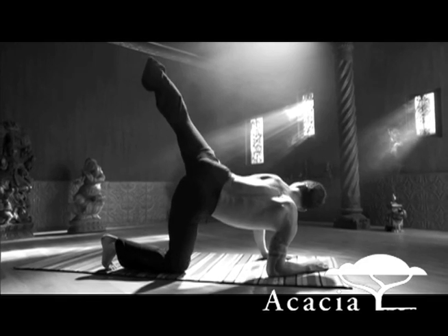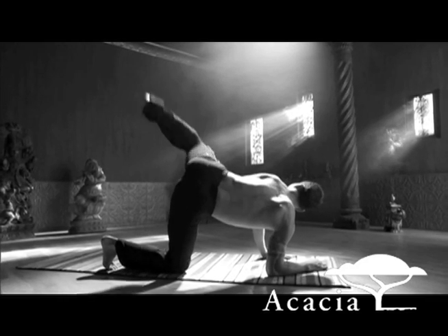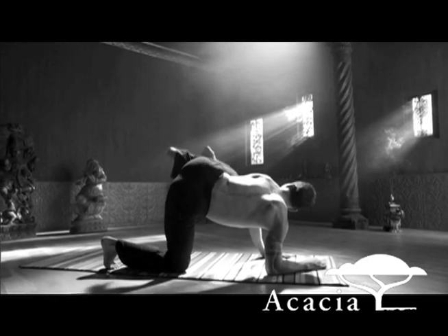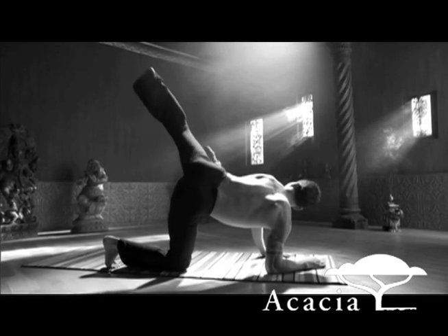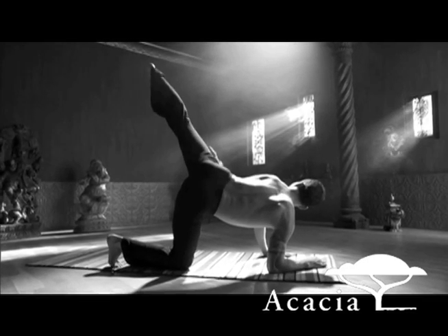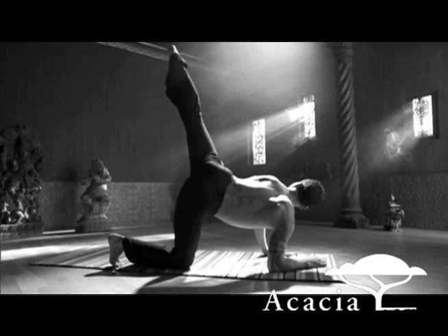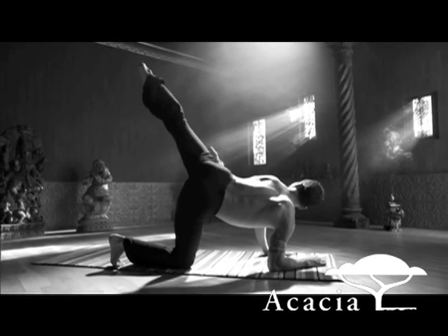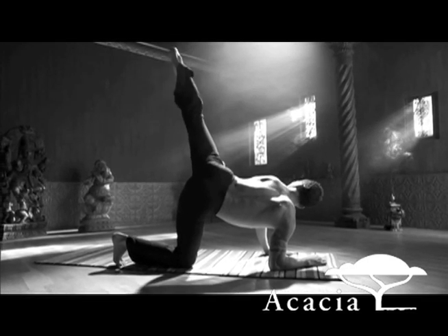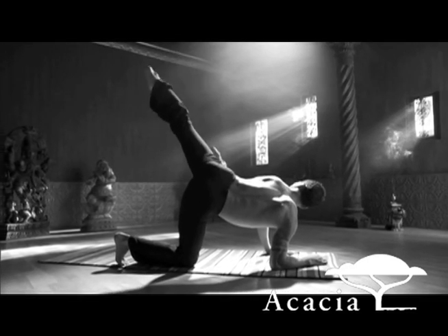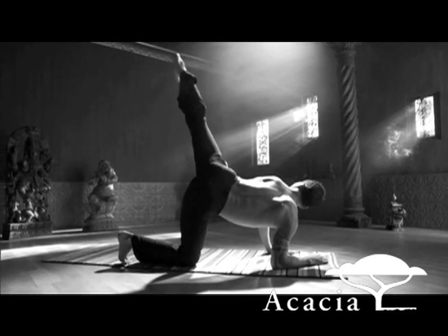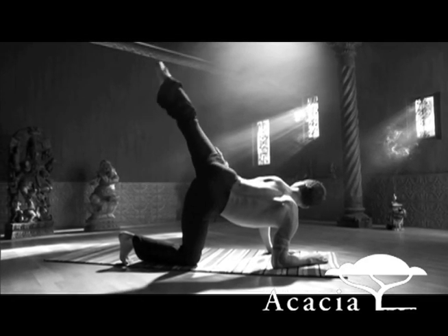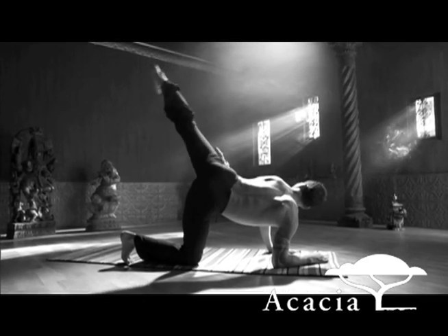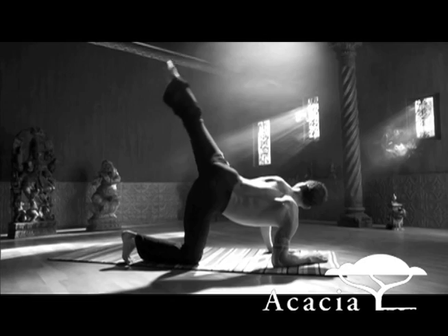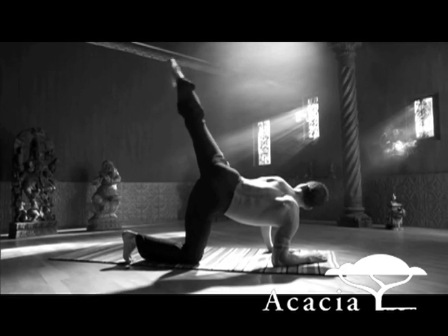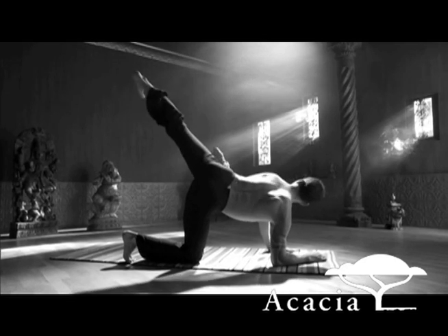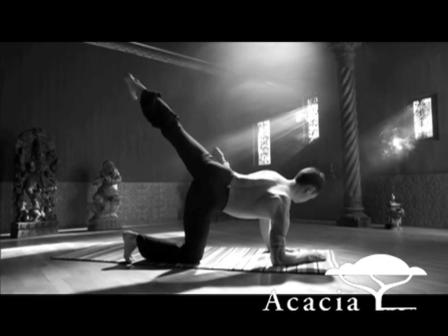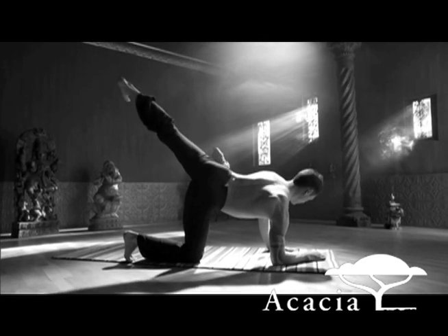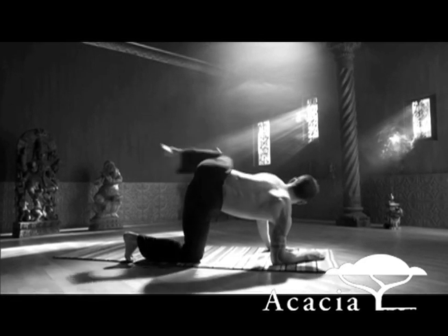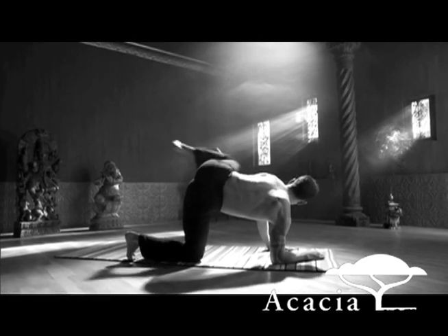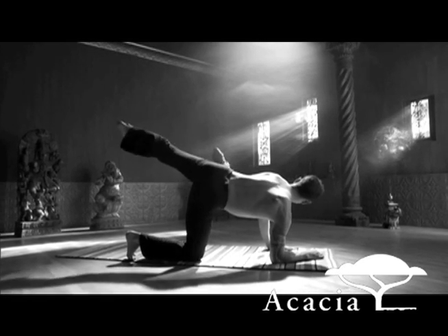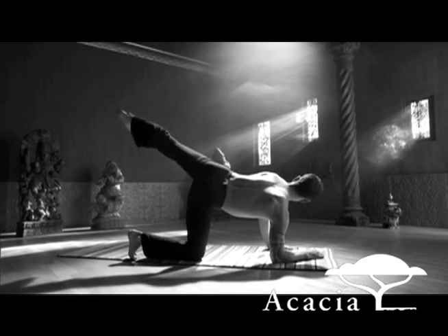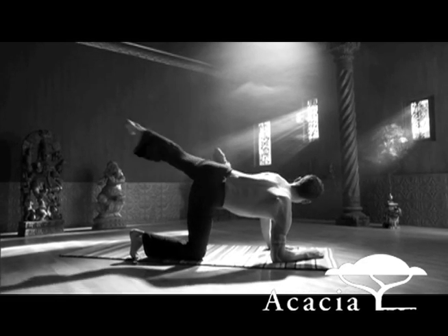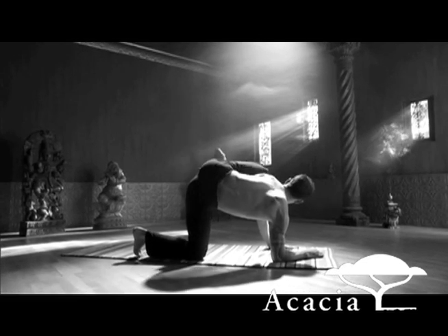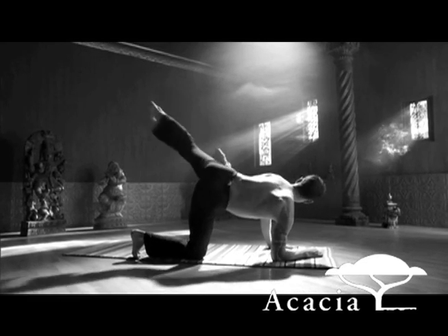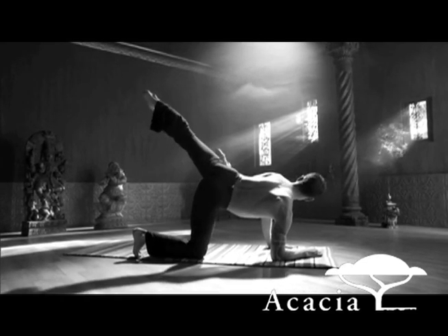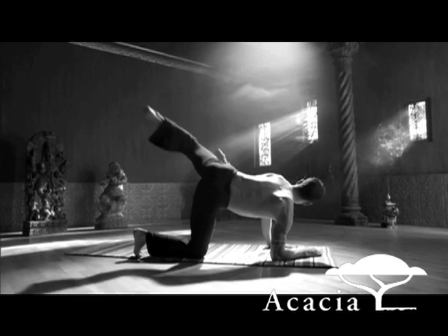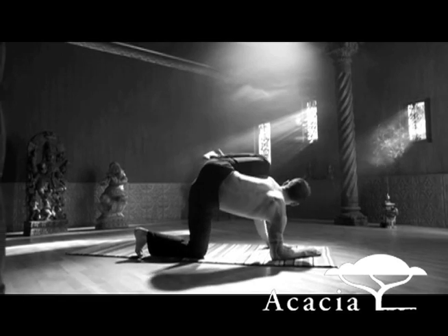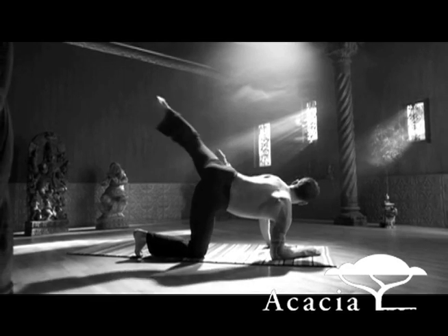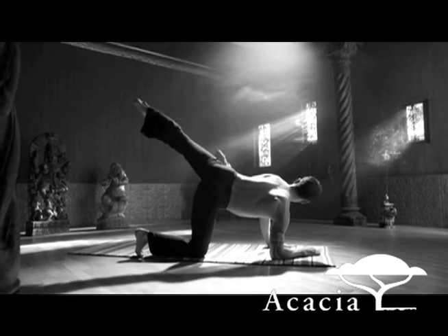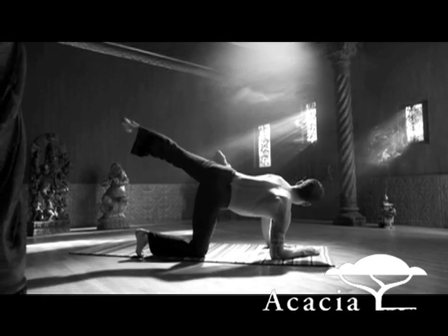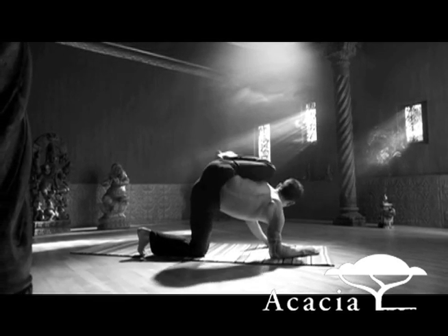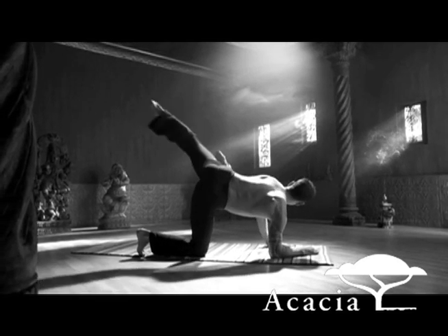Leg lifts — lift the straight left leg as high as you can on the exhale. Then lateral knee strikes. Exhale, left knee into the shoulder. Inhale, extend. Exhale, knee to shoulder.